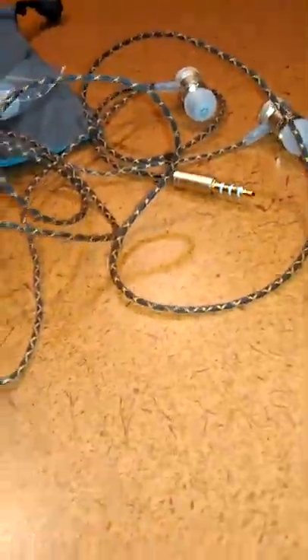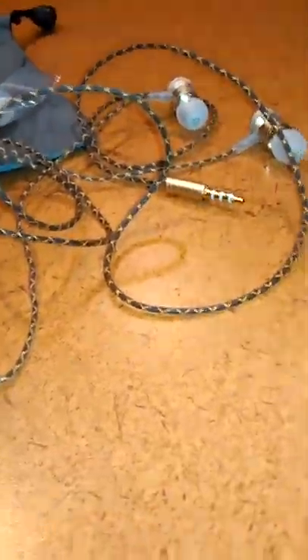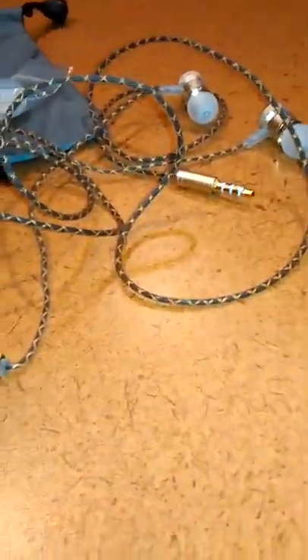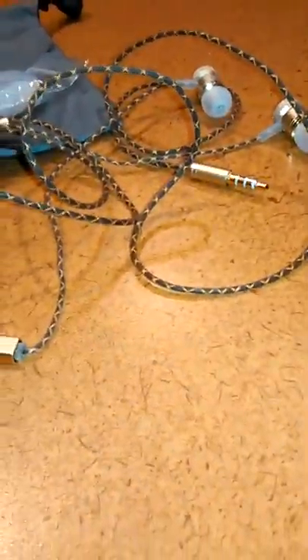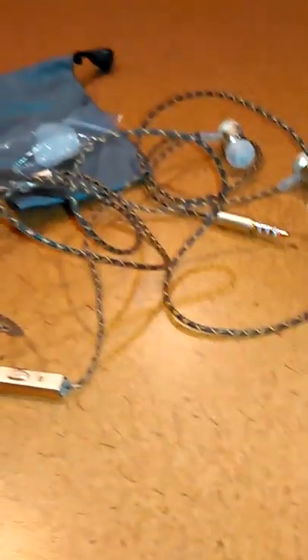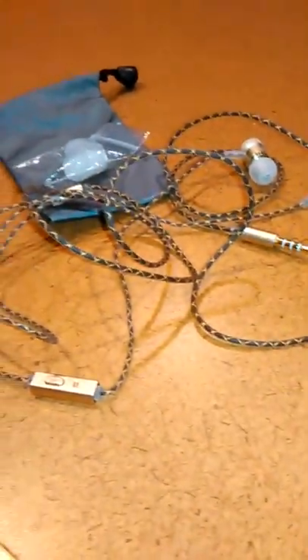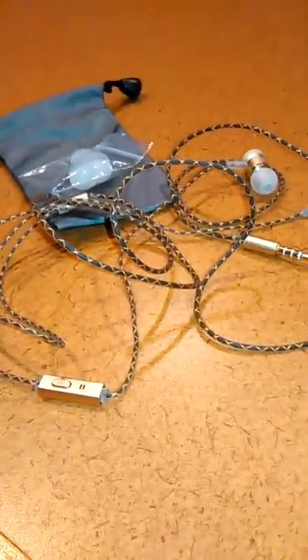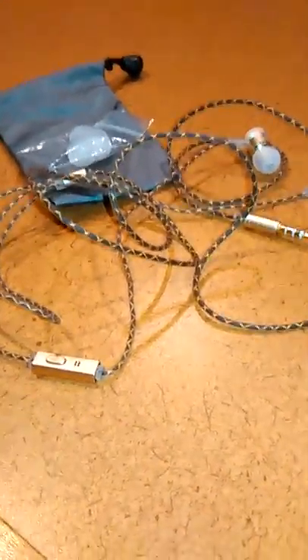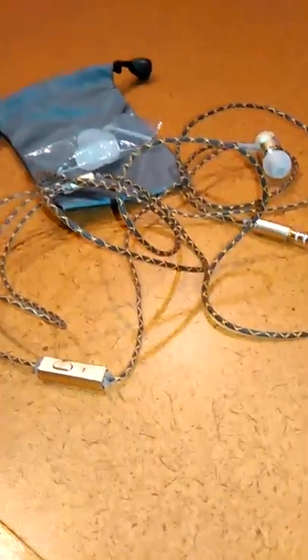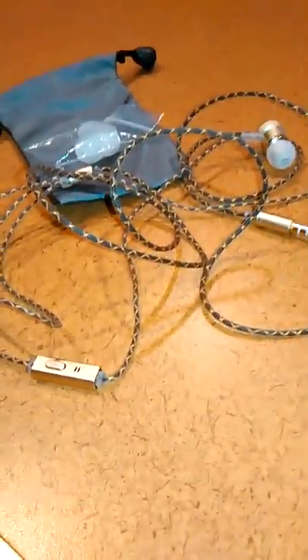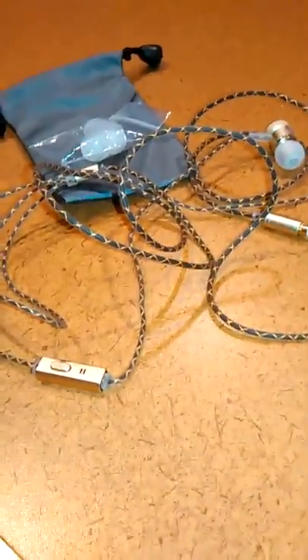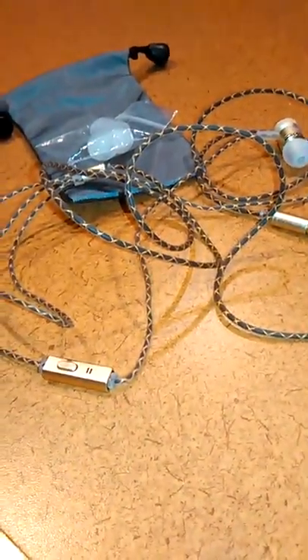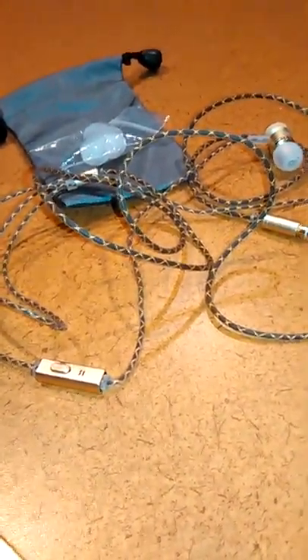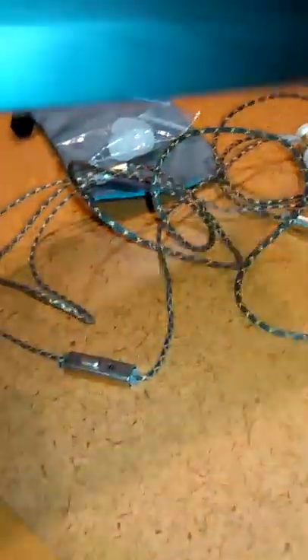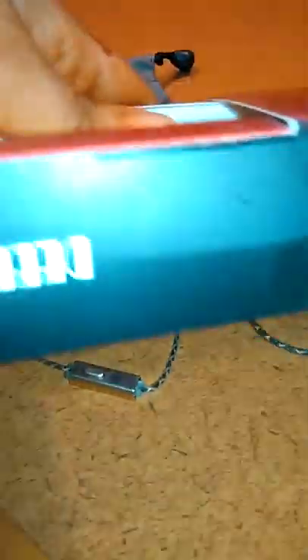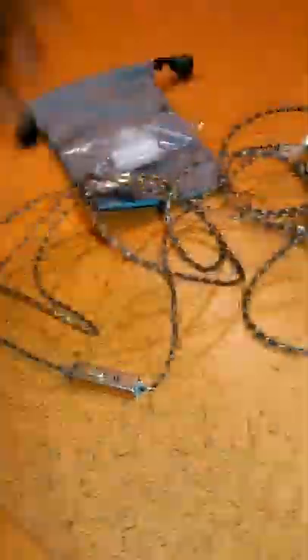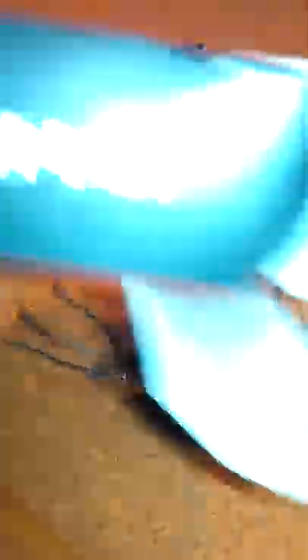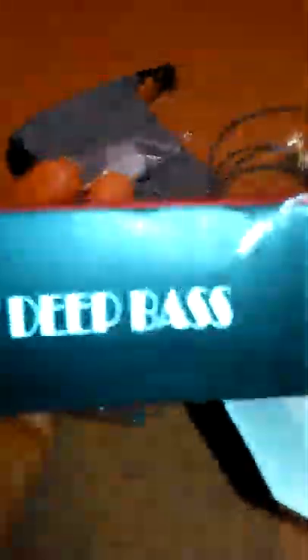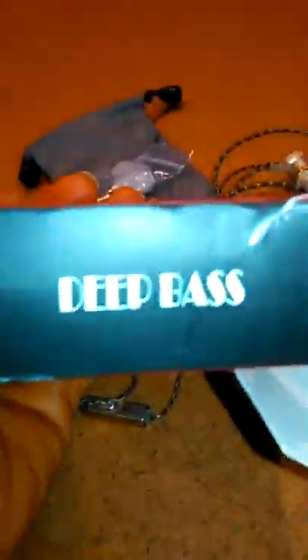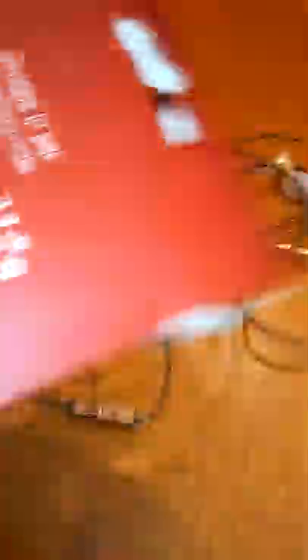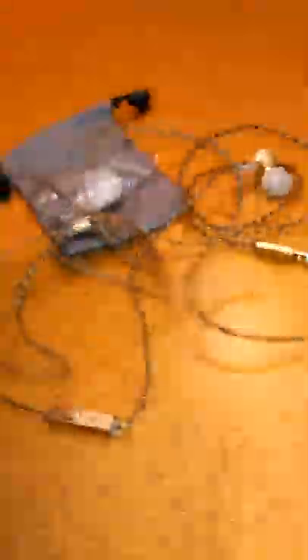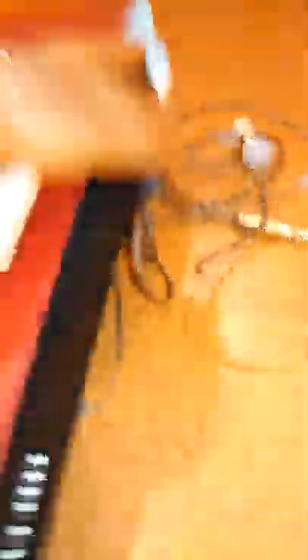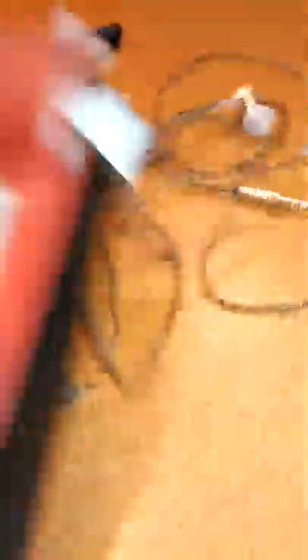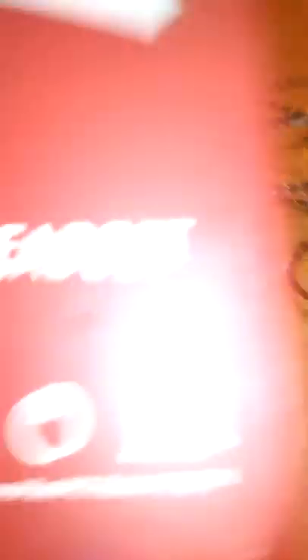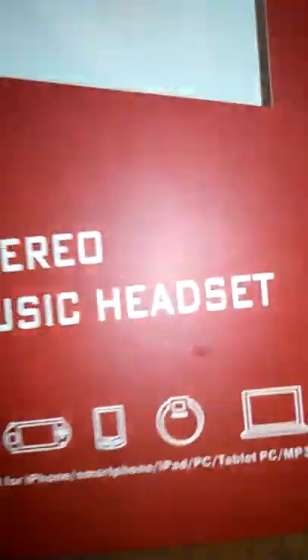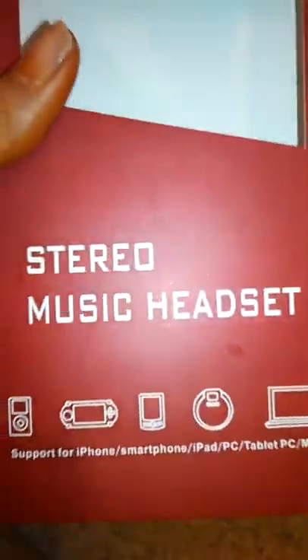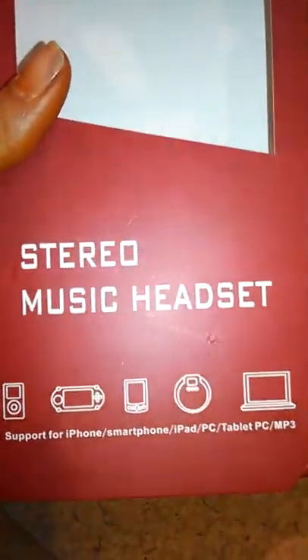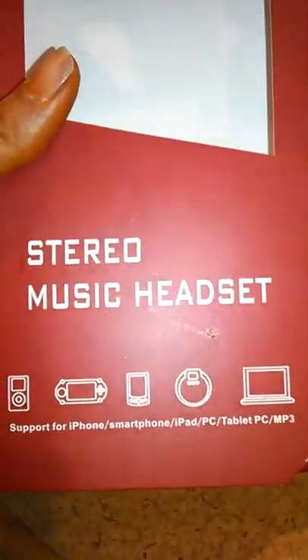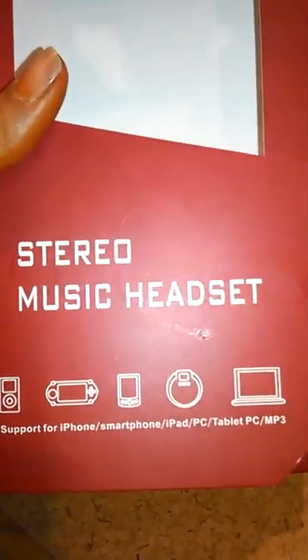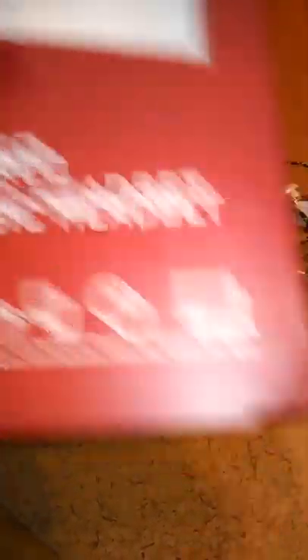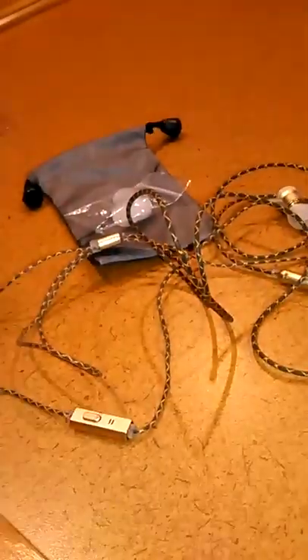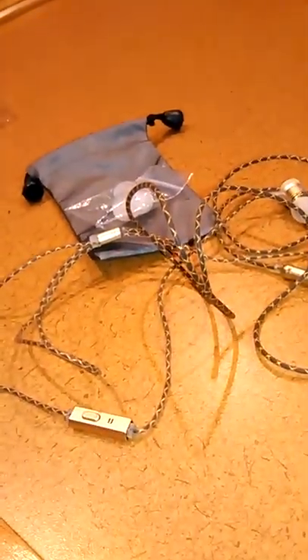I hope this helps you decide if you want to purchase this. Again, it's a deep bass stereo music headset. Ciao.